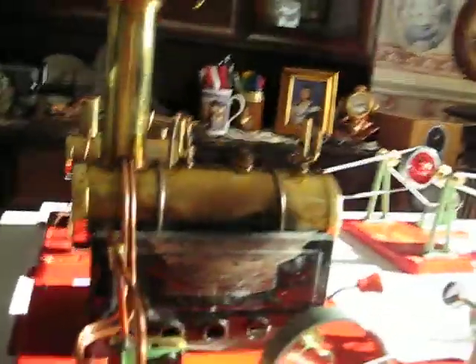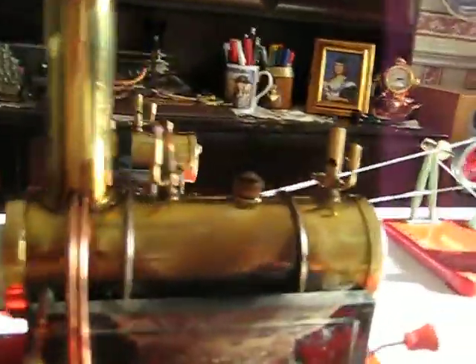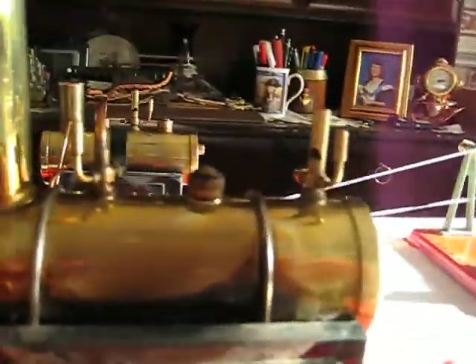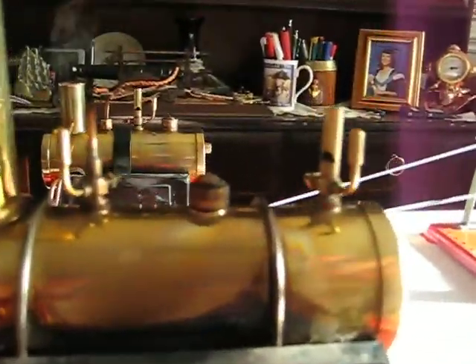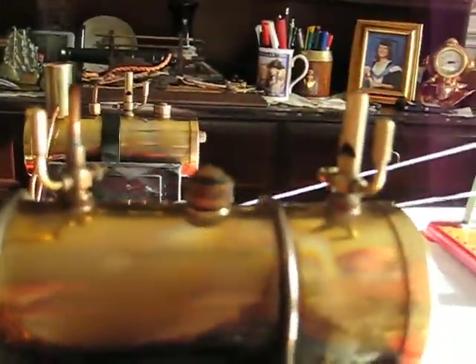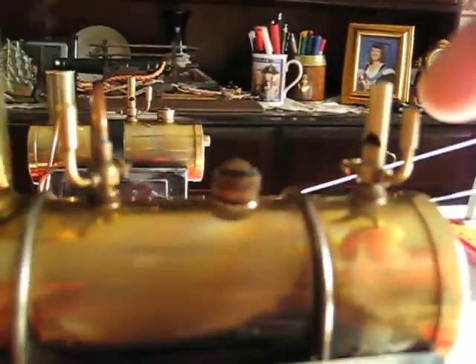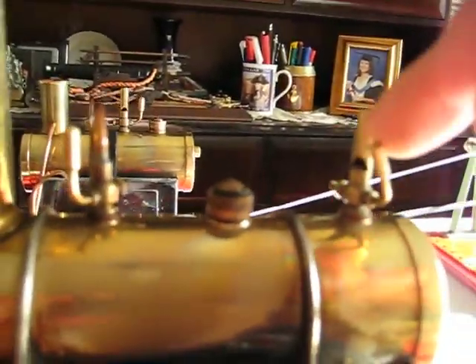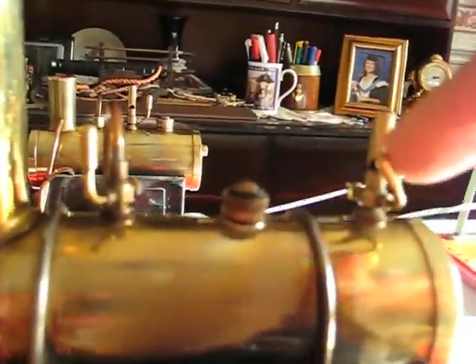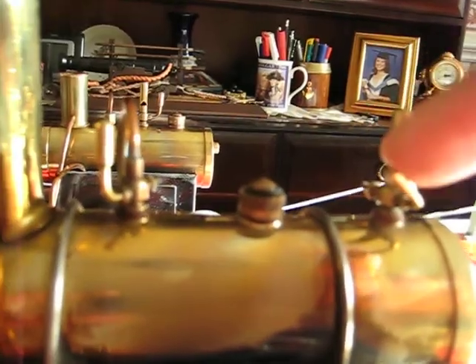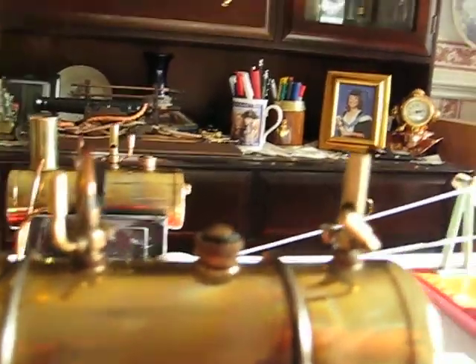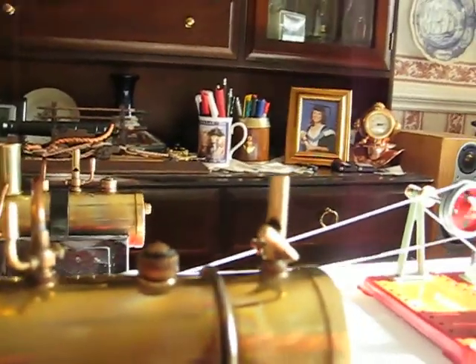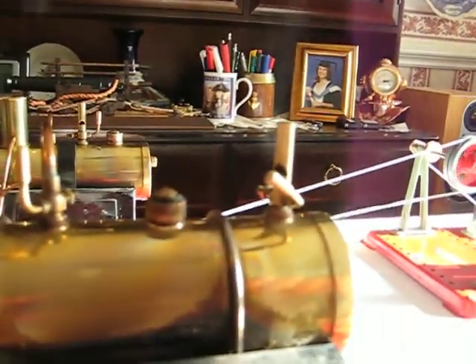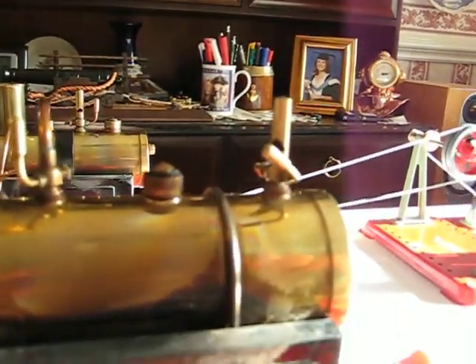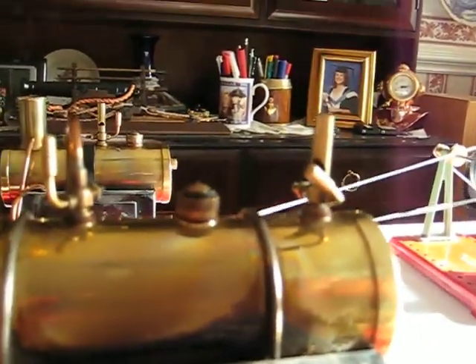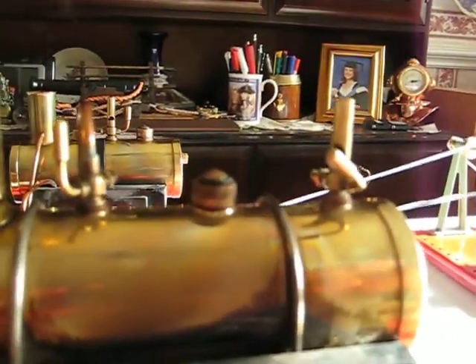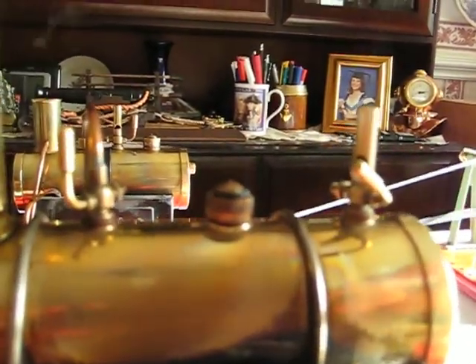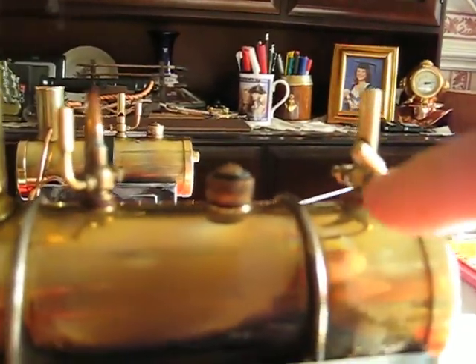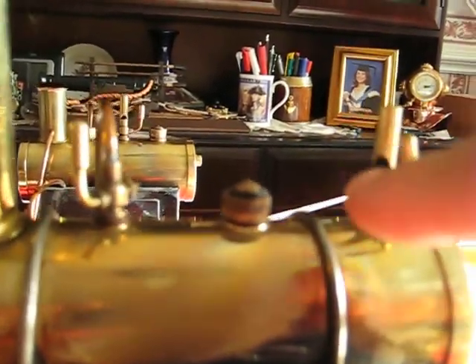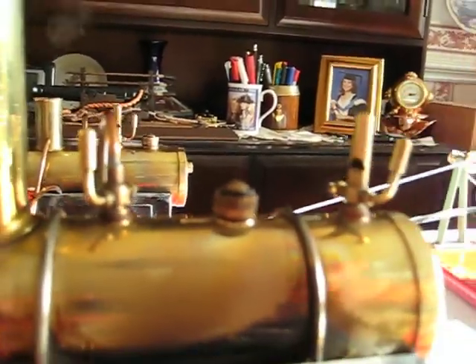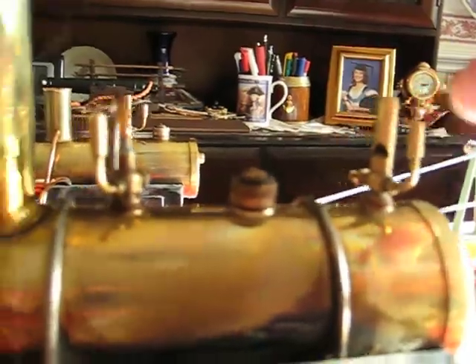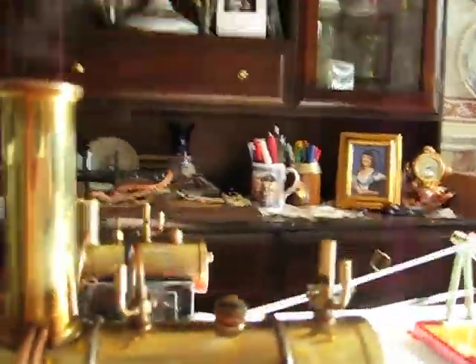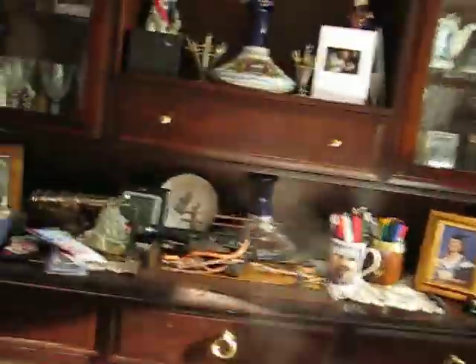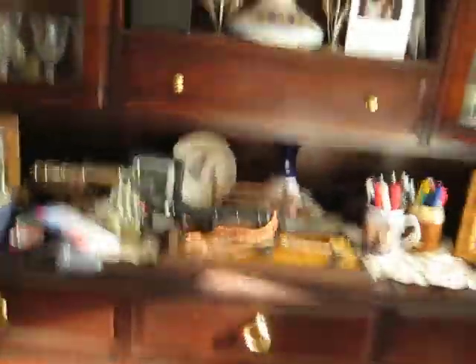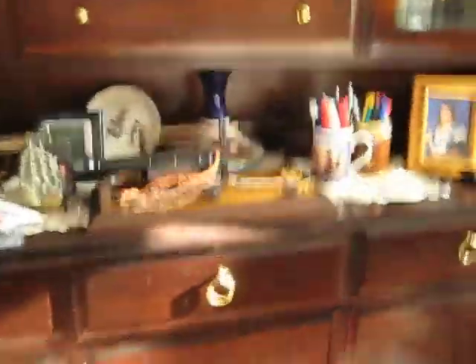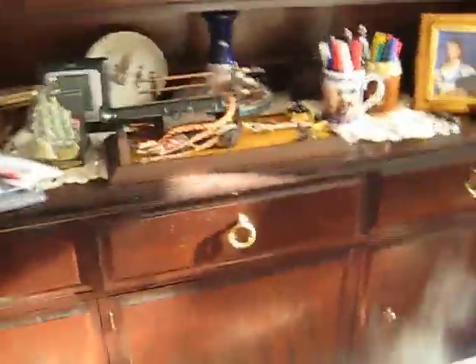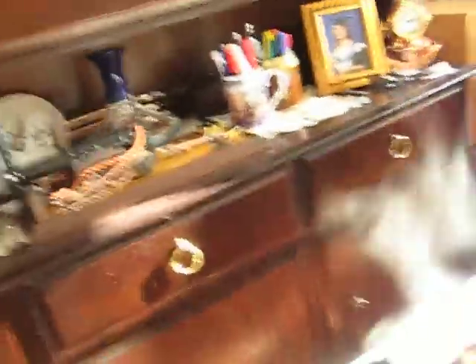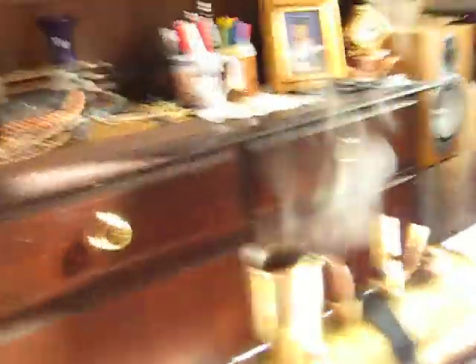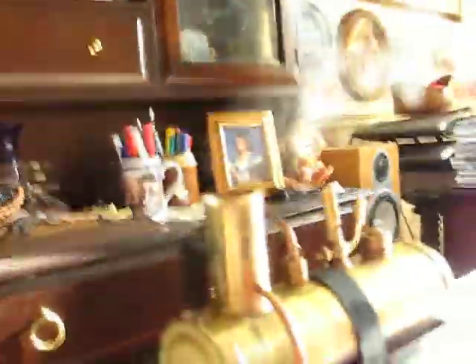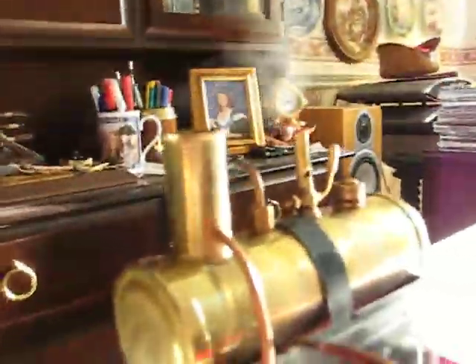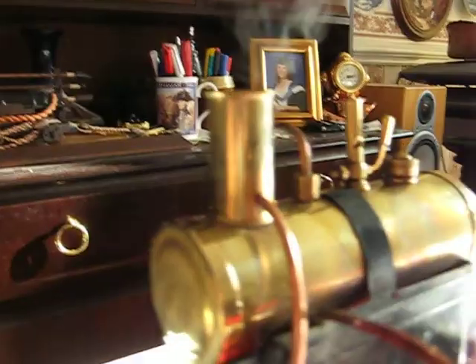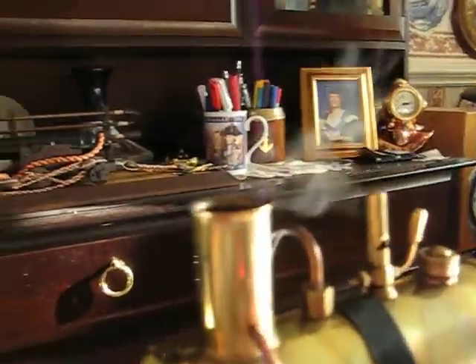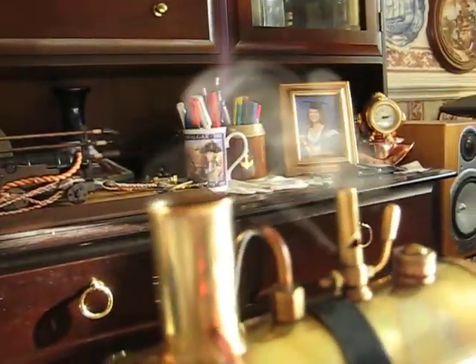Both are equipped with a blast turned nickel — there on the SC2, and there on the SC3.